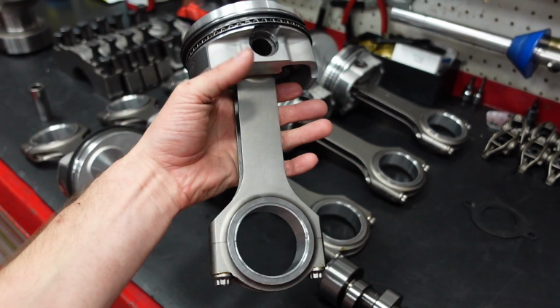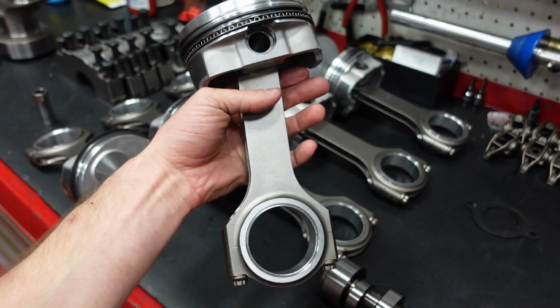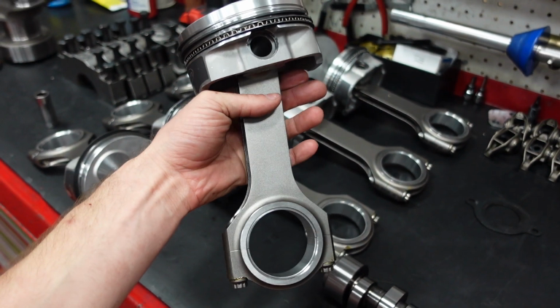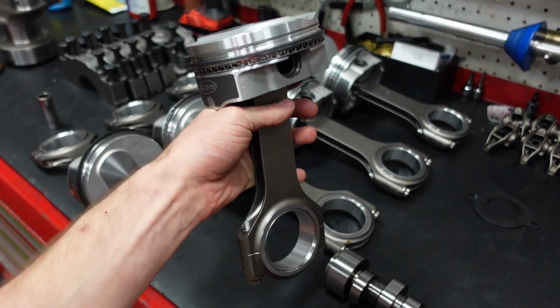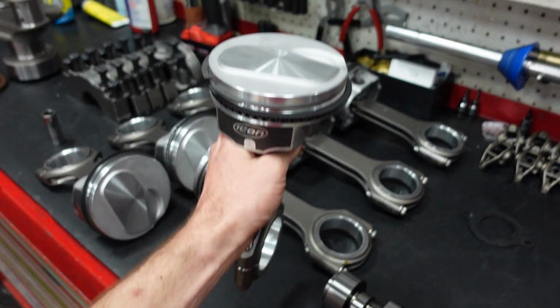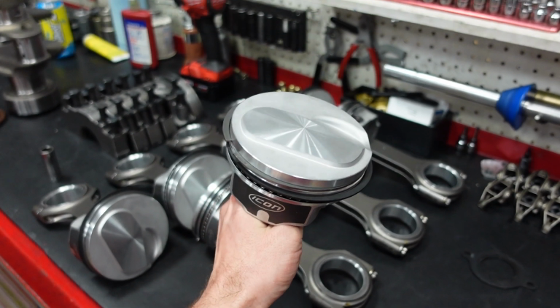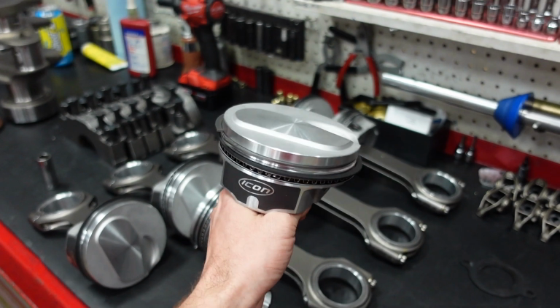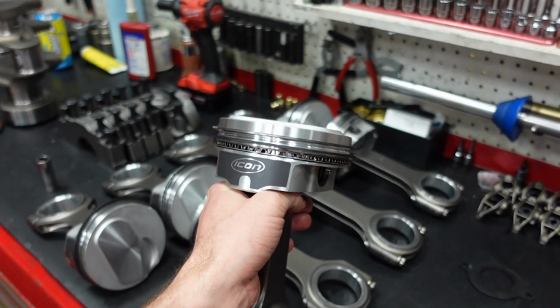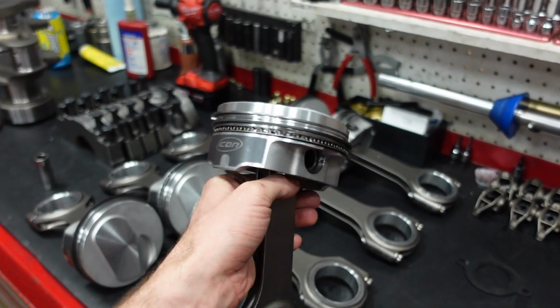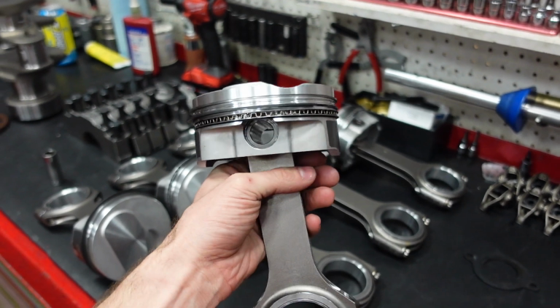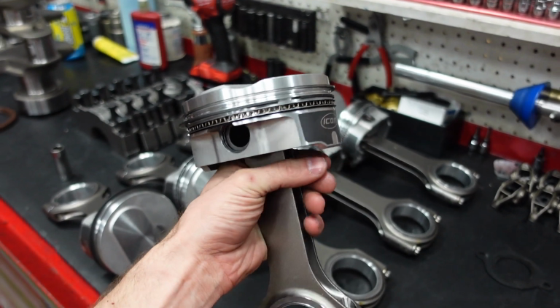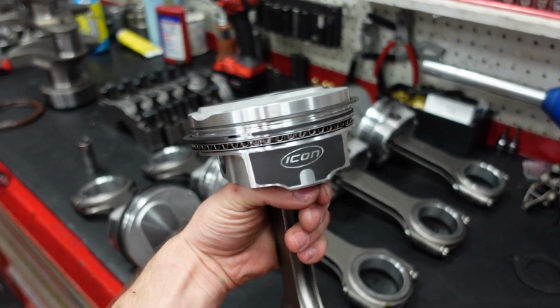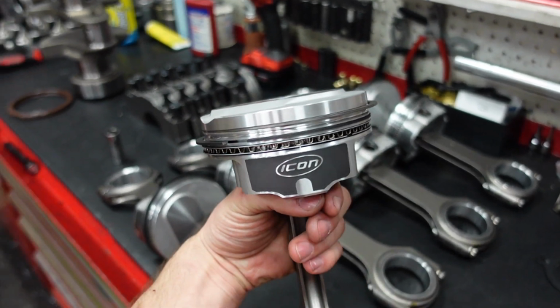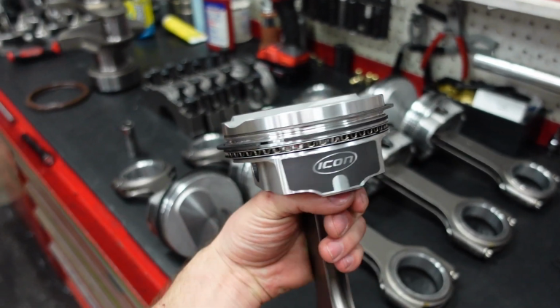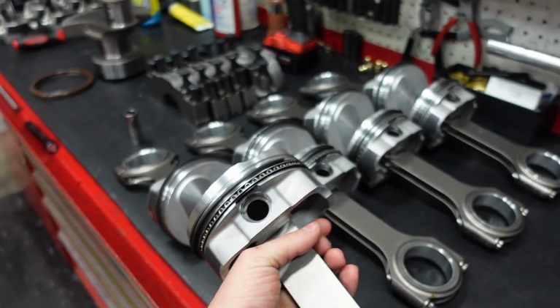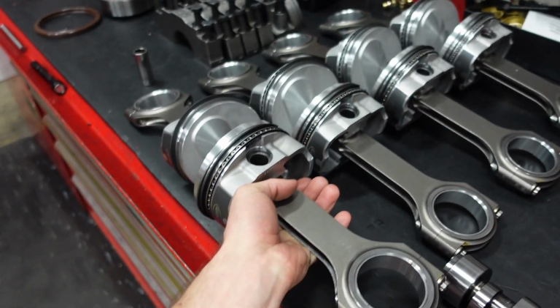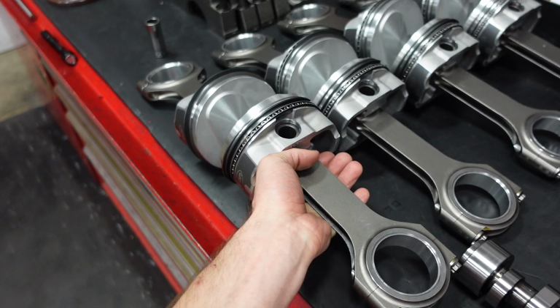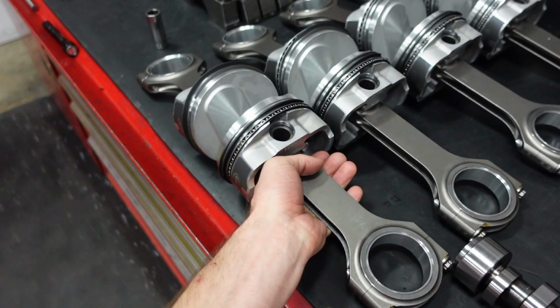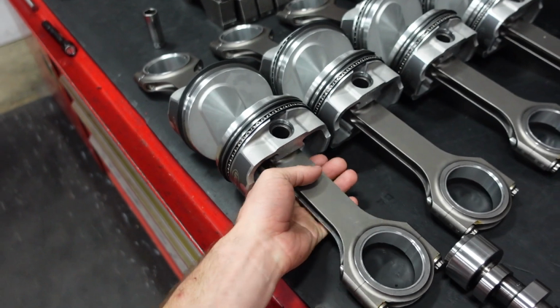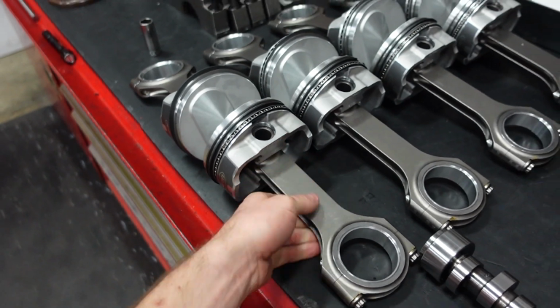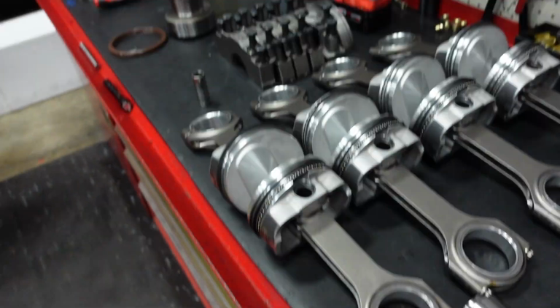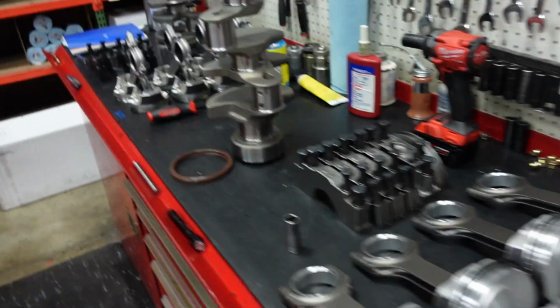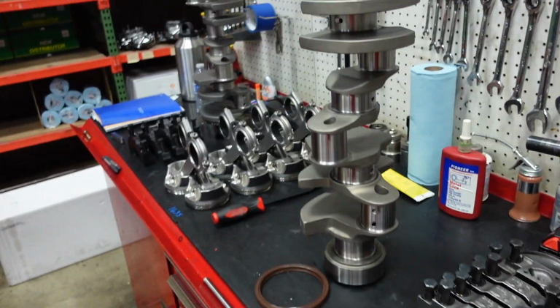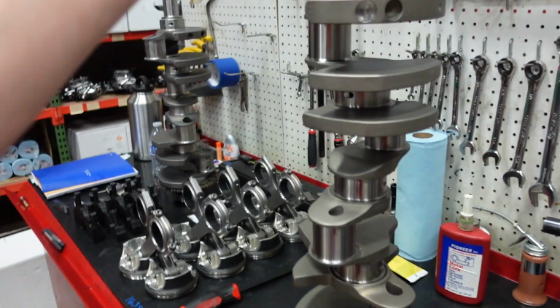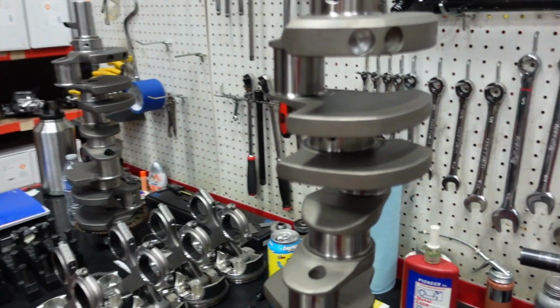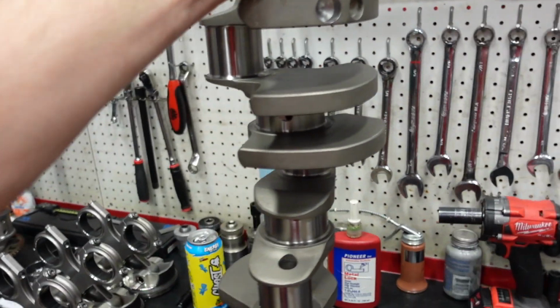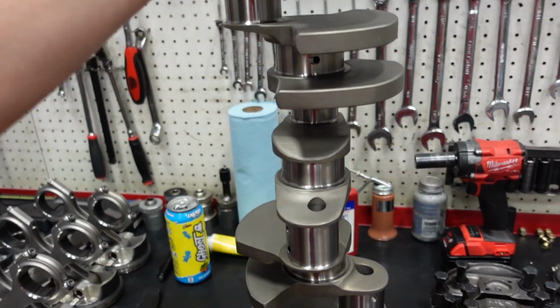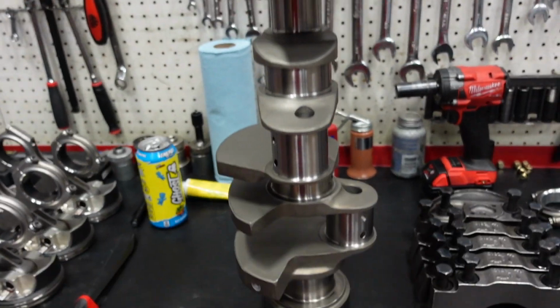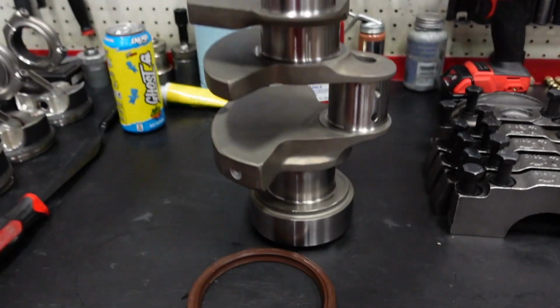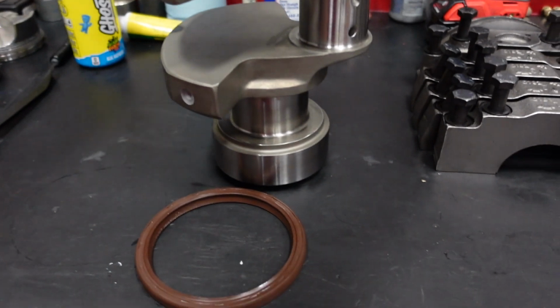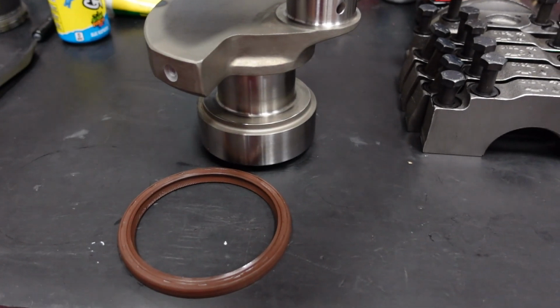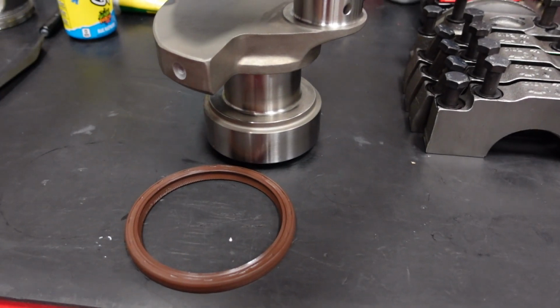We're using an Icon forged piston that has the rings gapped for a nitrous application. The crankshaft is our standard 4.25 stroke one-piece rear seal crank.